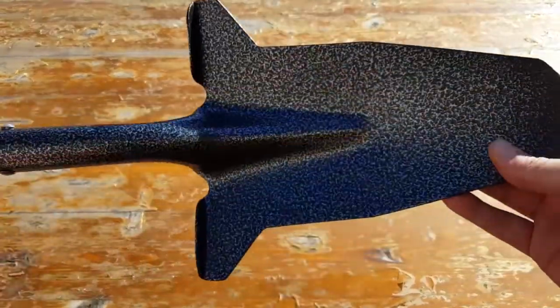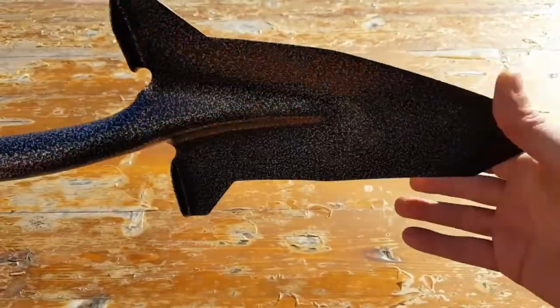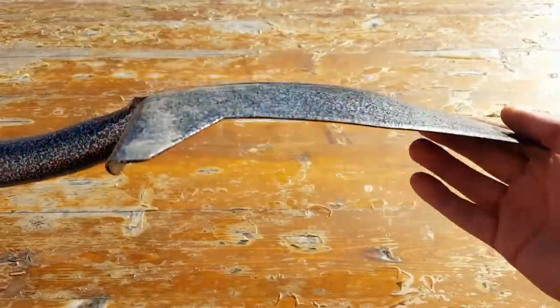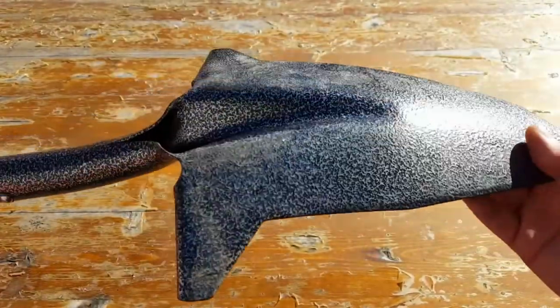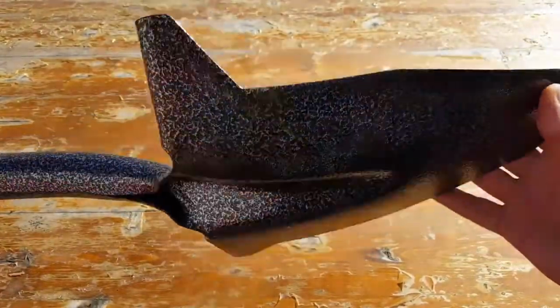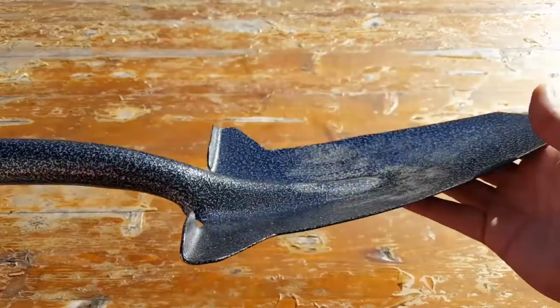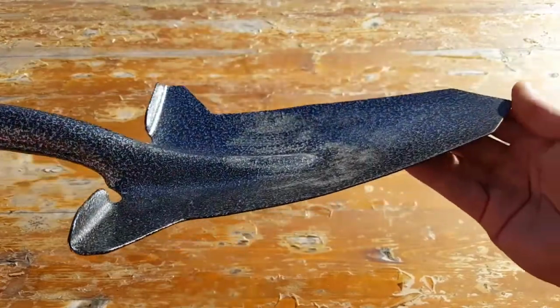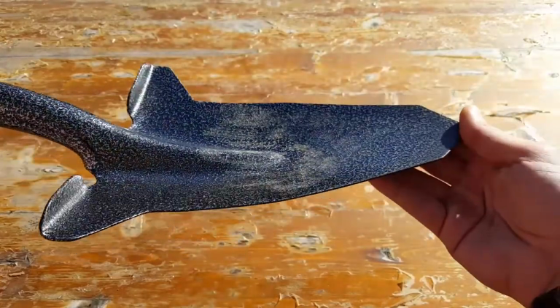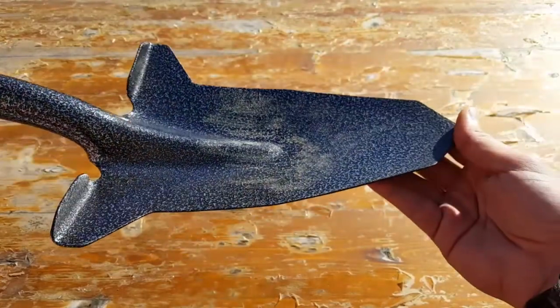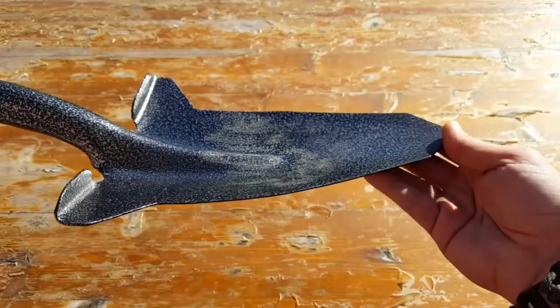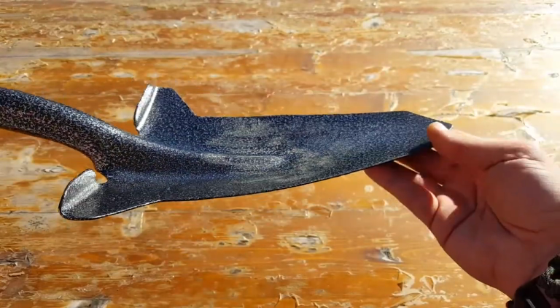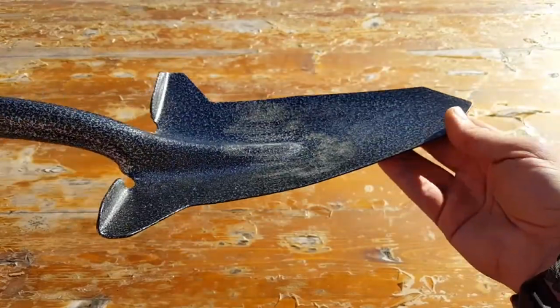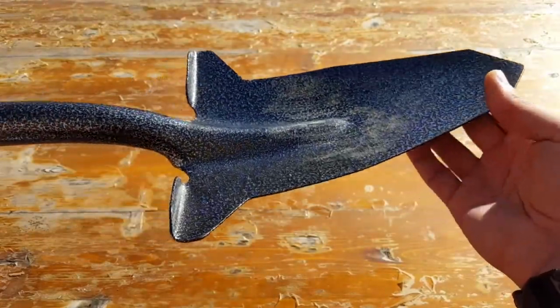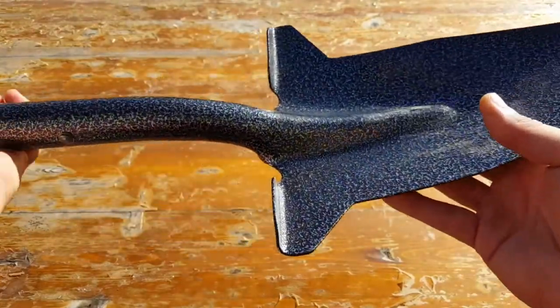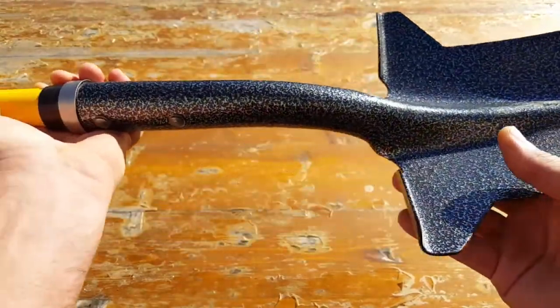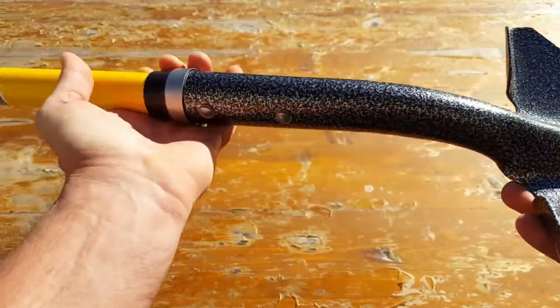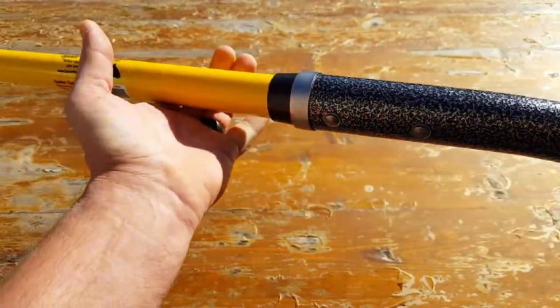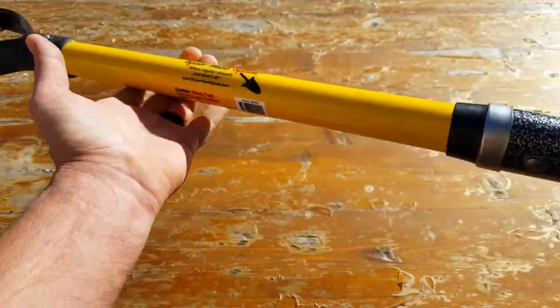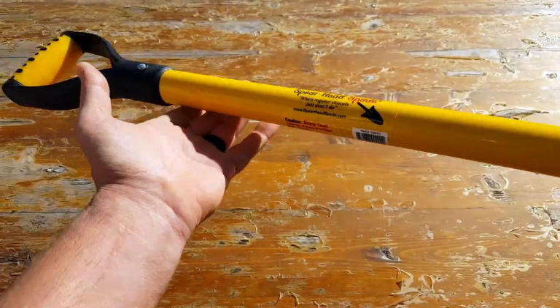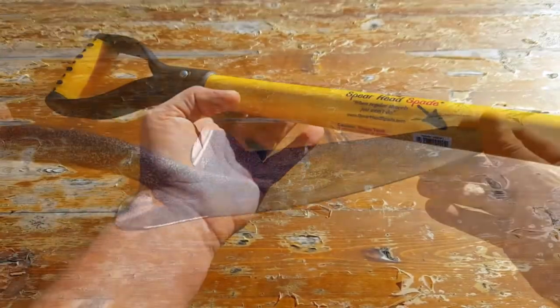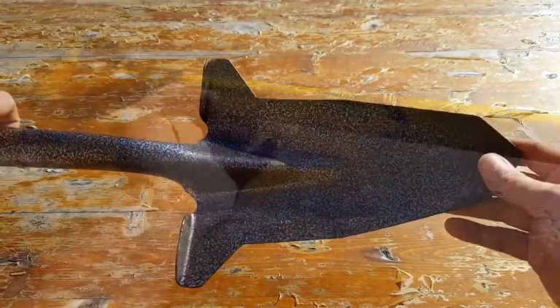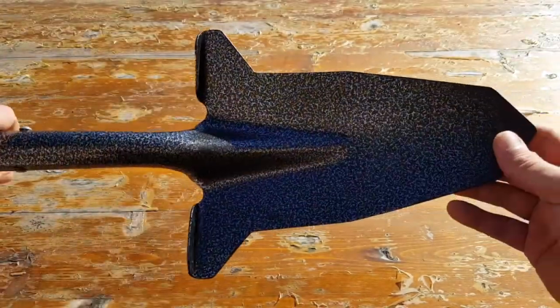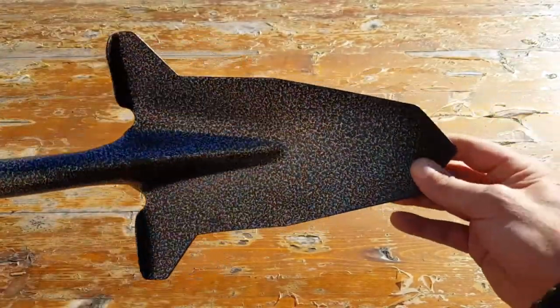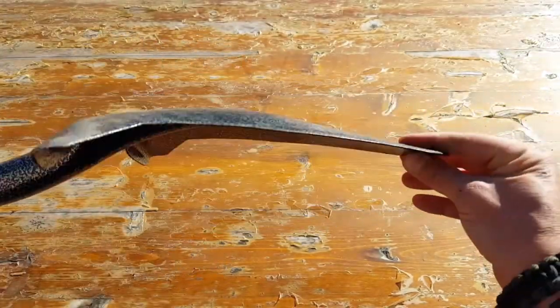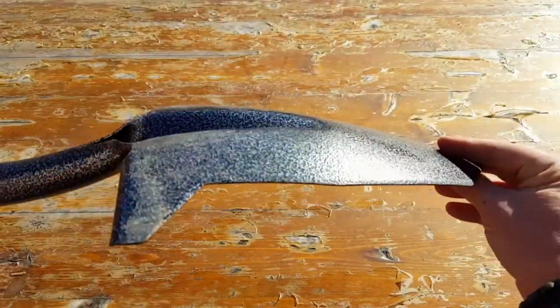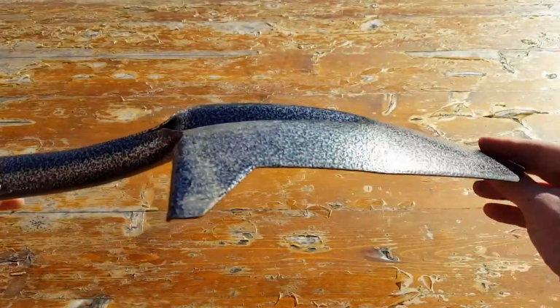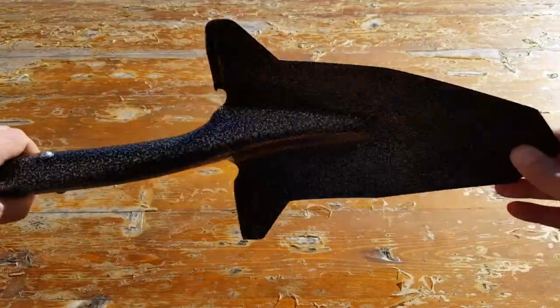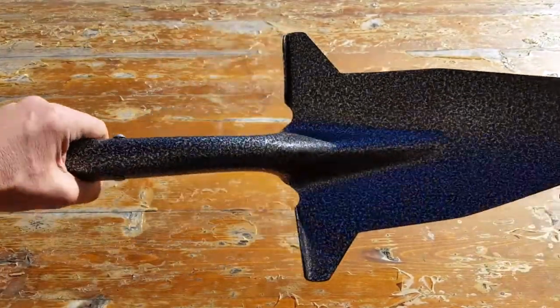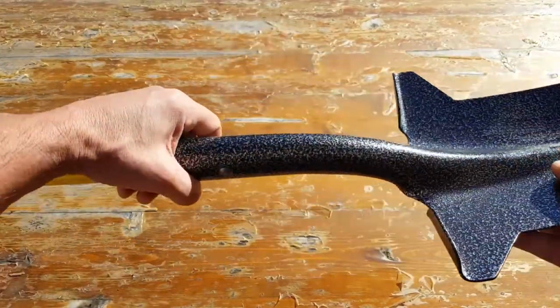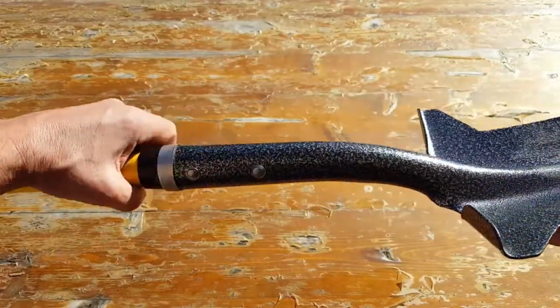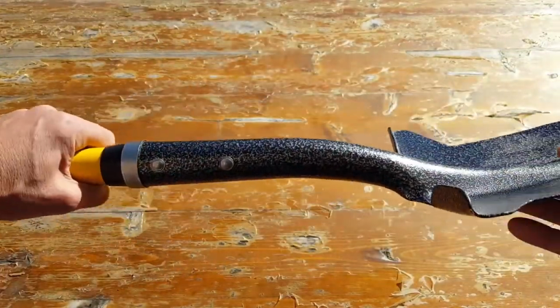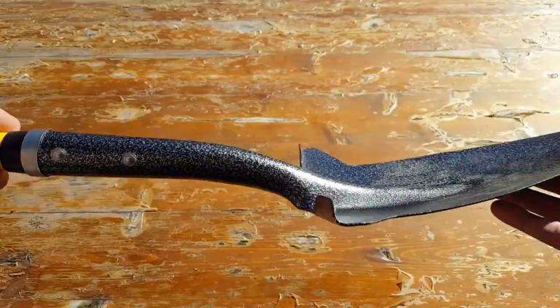That's one of the main reasons why I feel it's definitely good to go as an entrenching tool to have with you while you're out in the field. The shovel itself is weather resistant, which is pretty cool — non-corrosive, non-conductive.